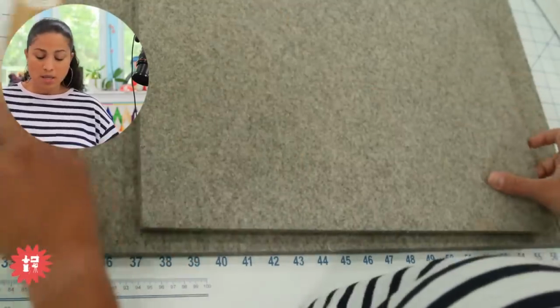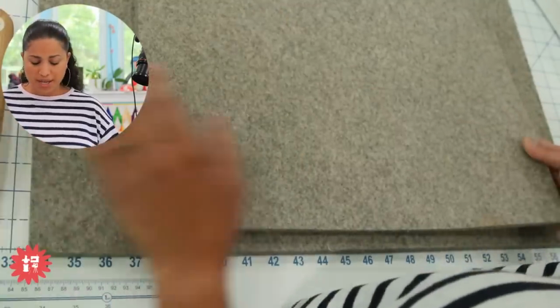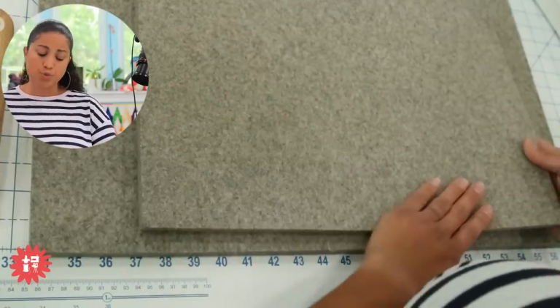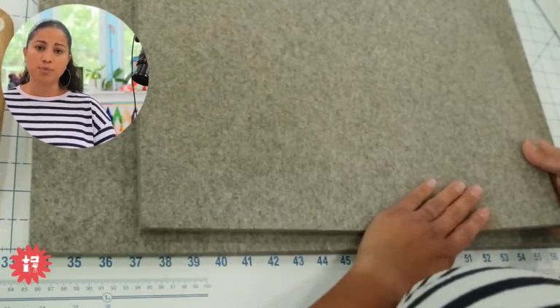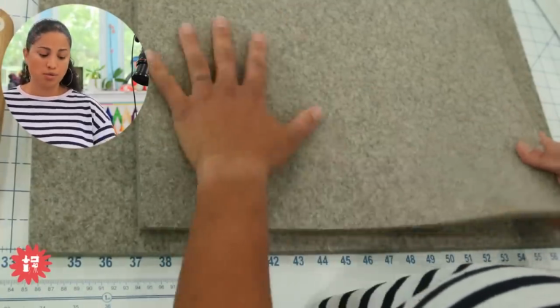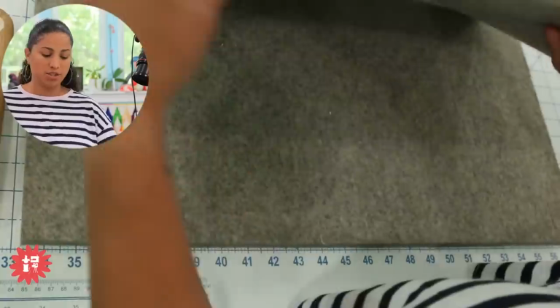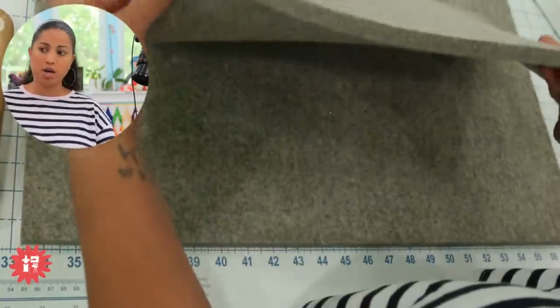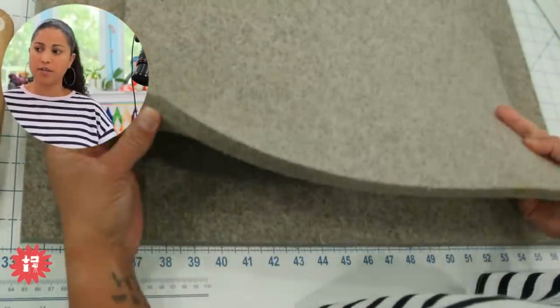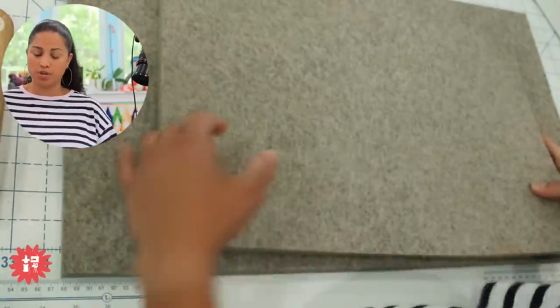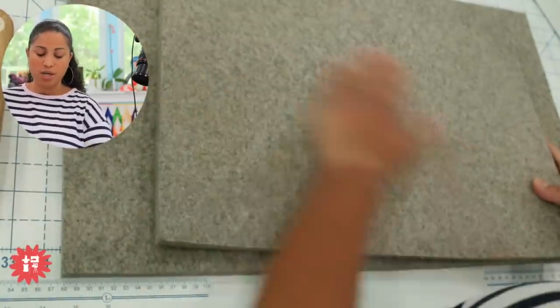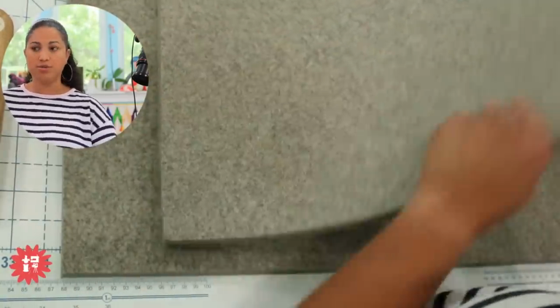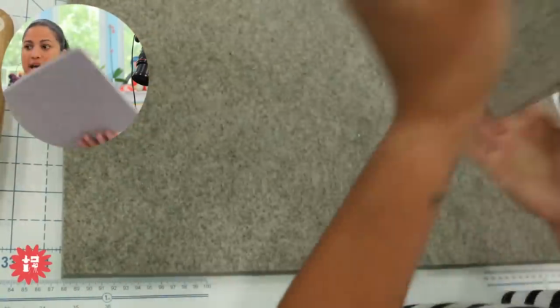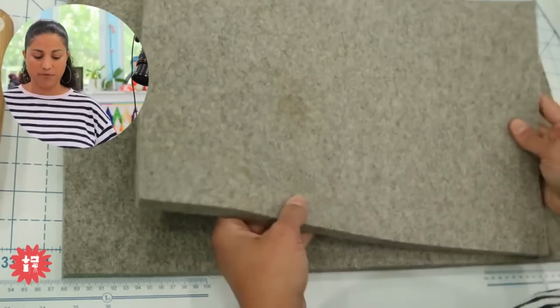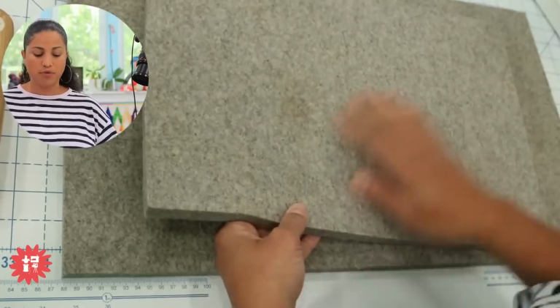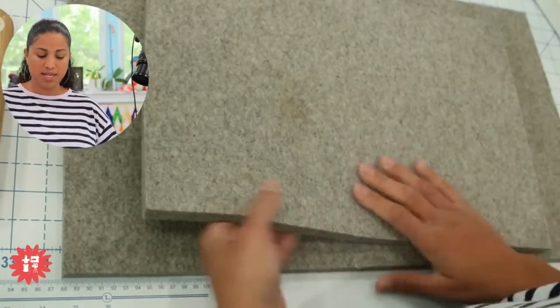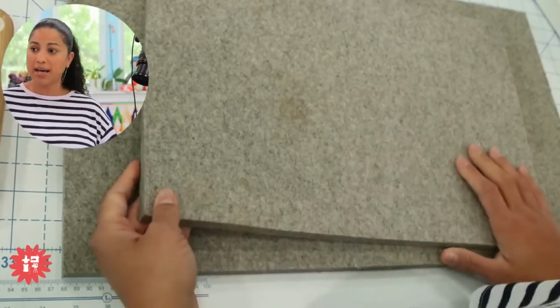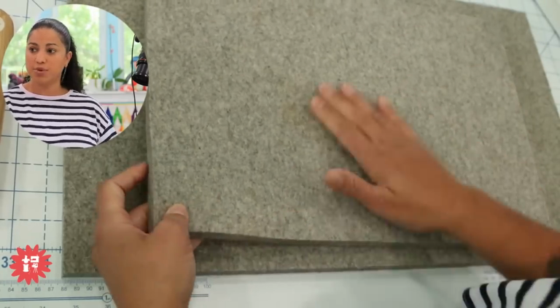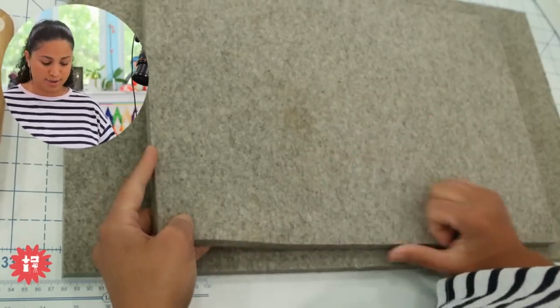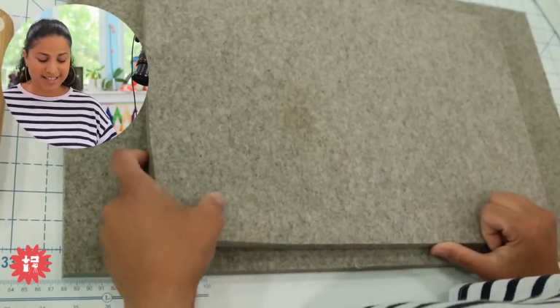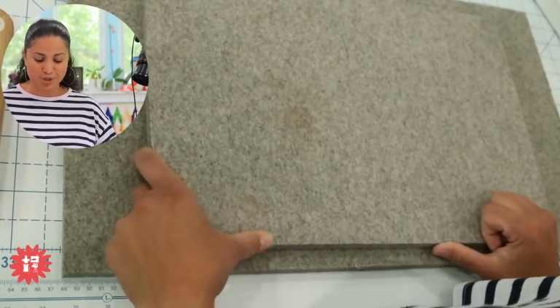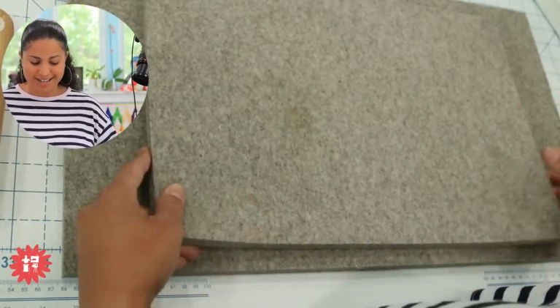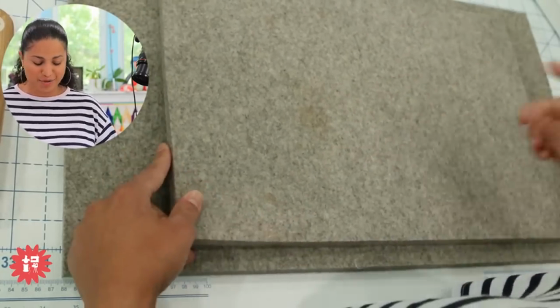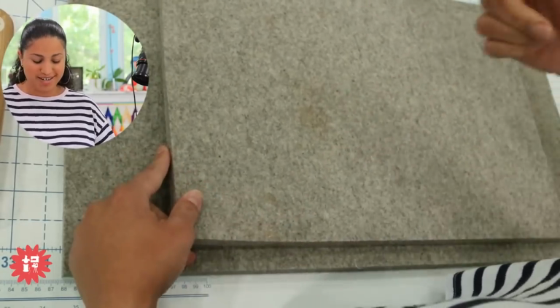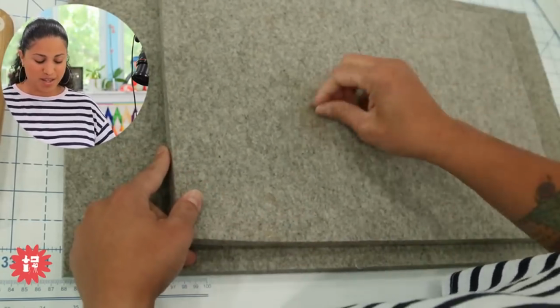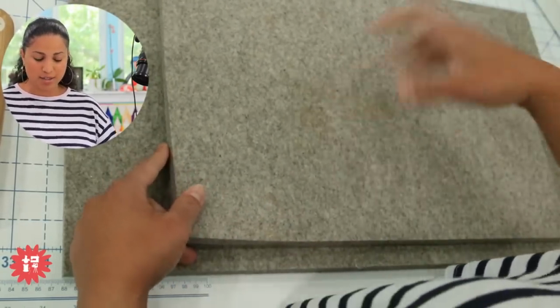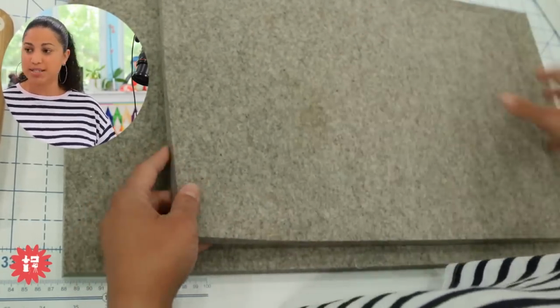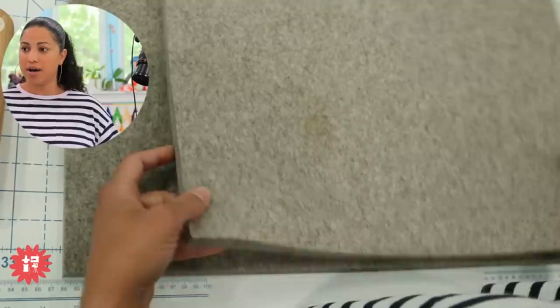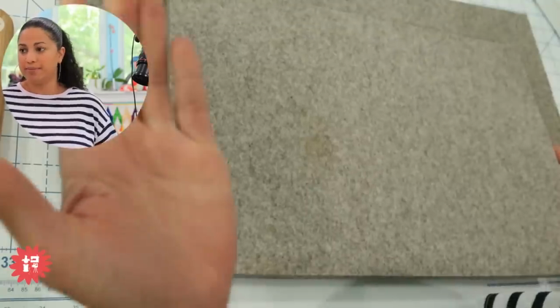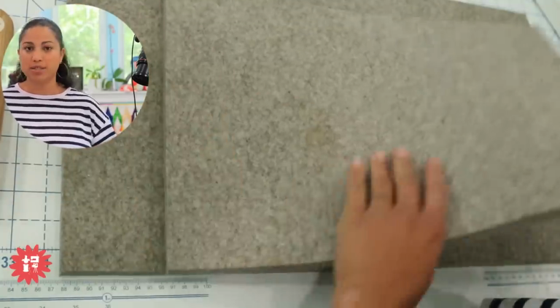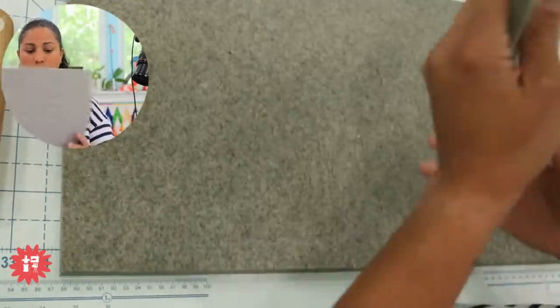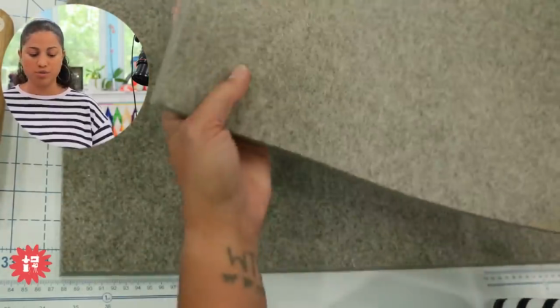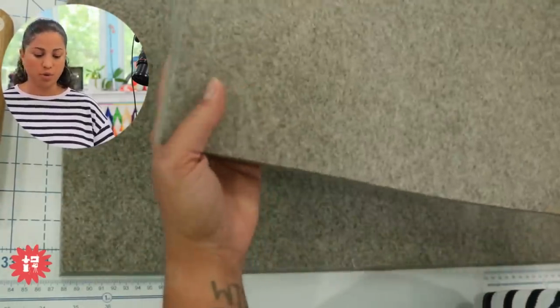It's also reversible — it's just a chunk of felted wool, so you can use one side or flip it over and use the other side. This one got a little dirty at the last retreat I took it to — one of the irons spit stuff on it — but it's still totally usable.